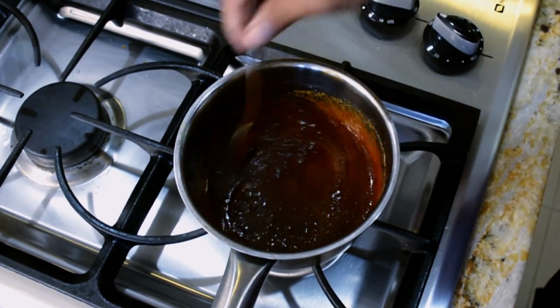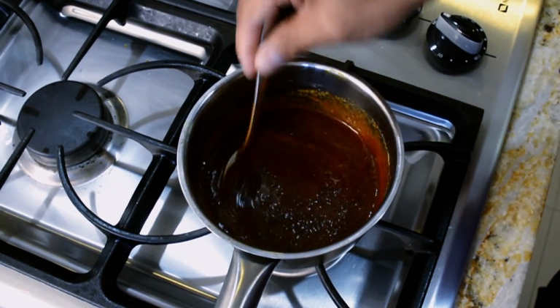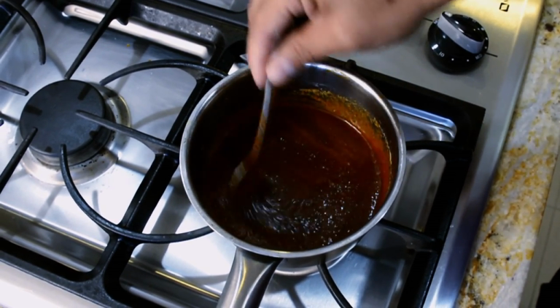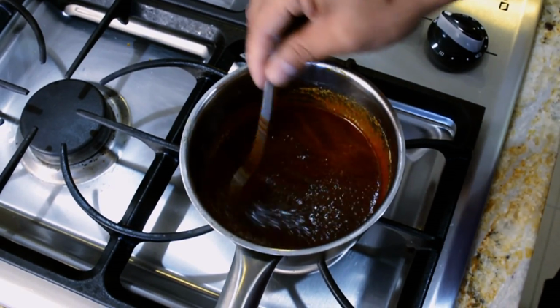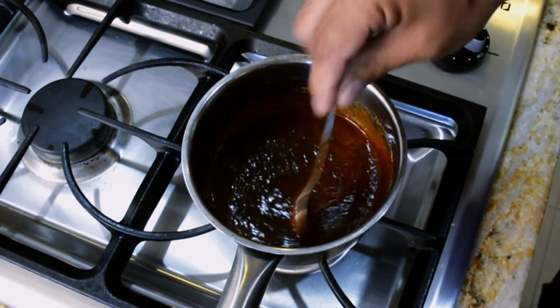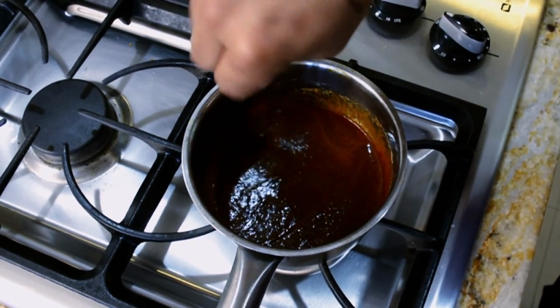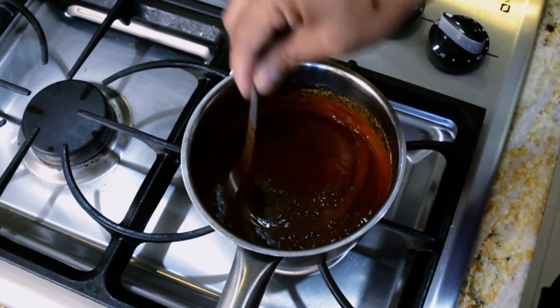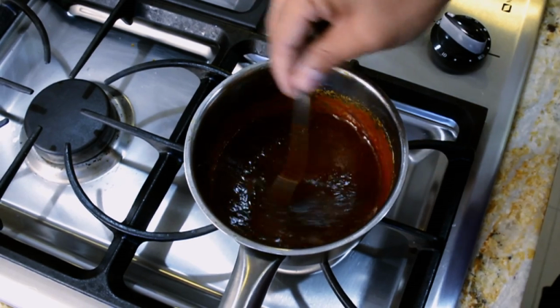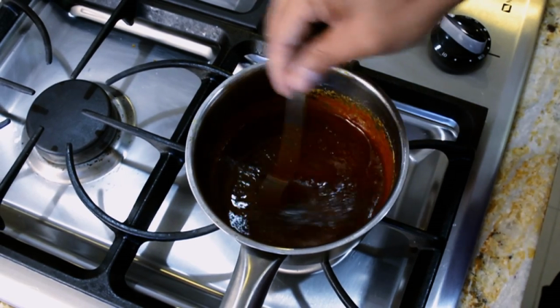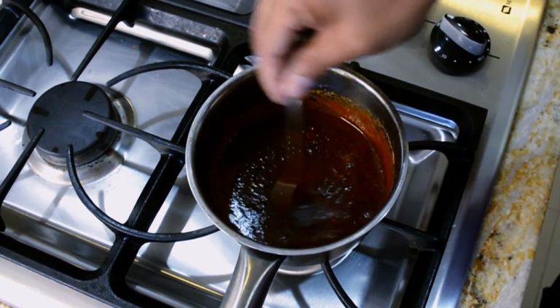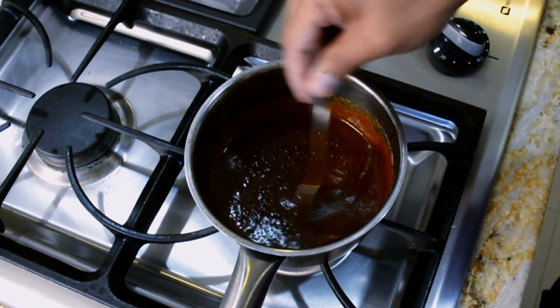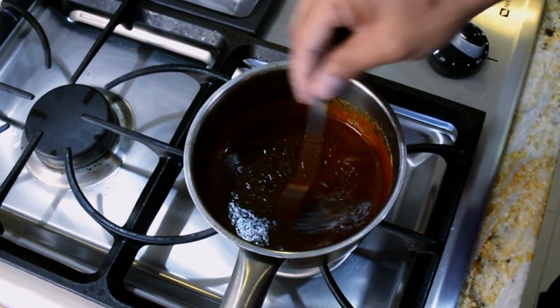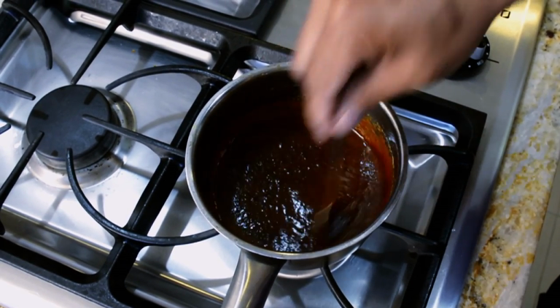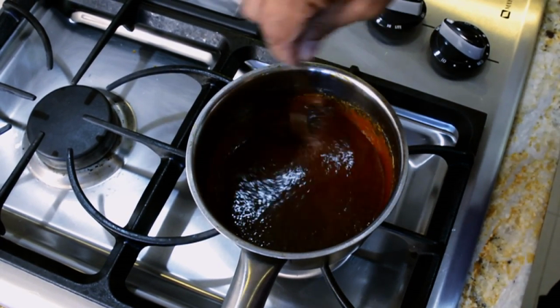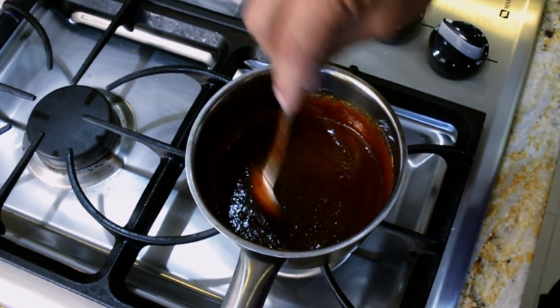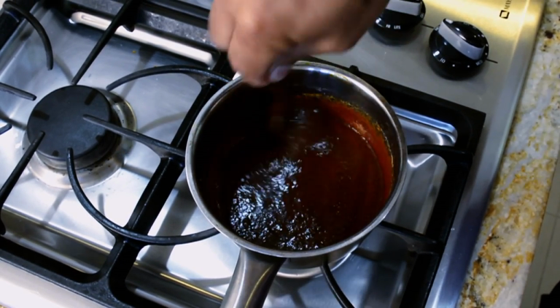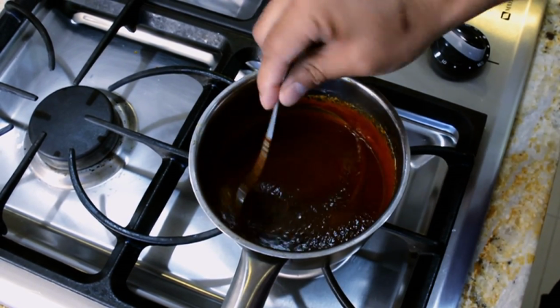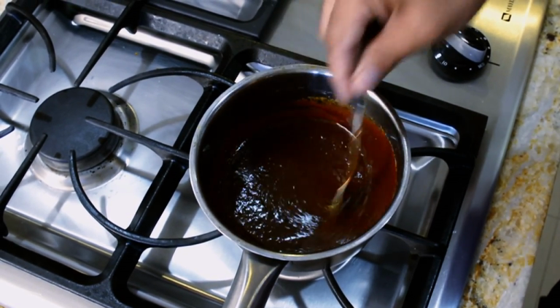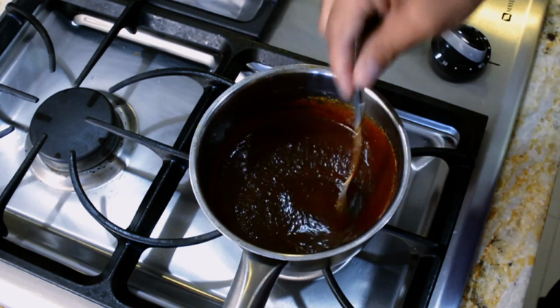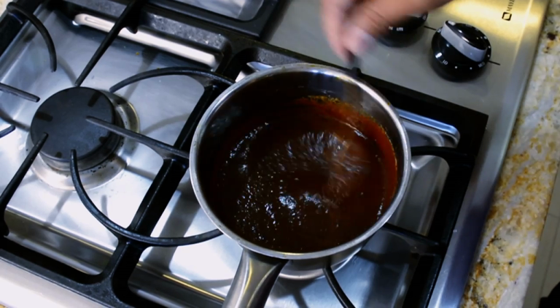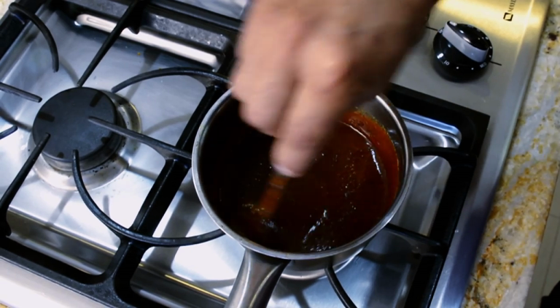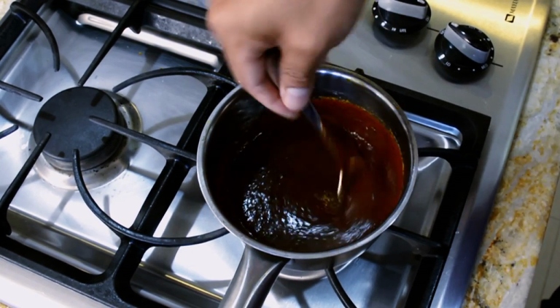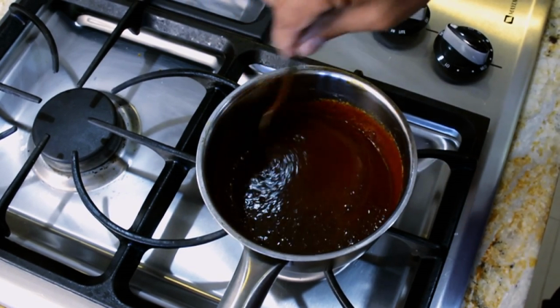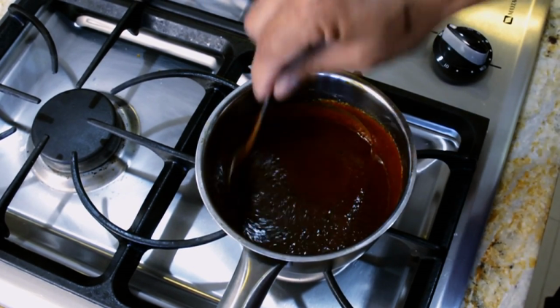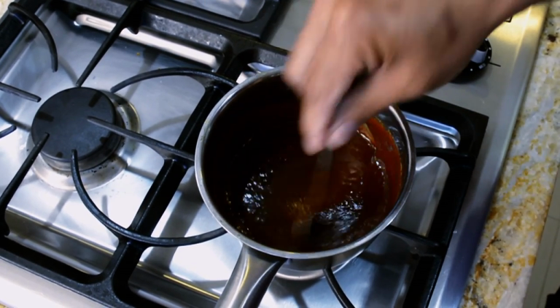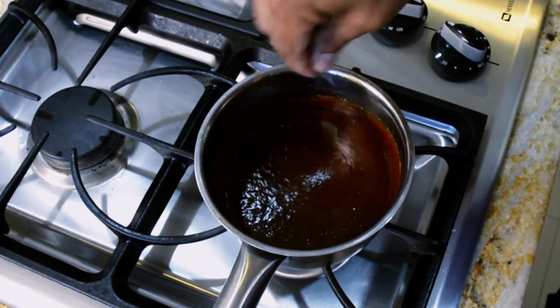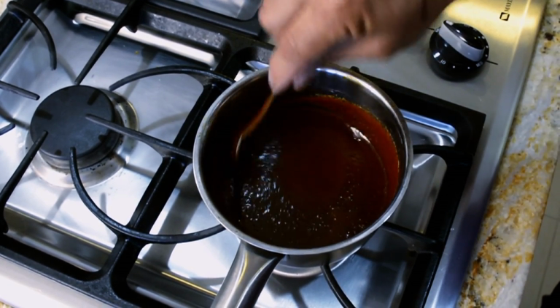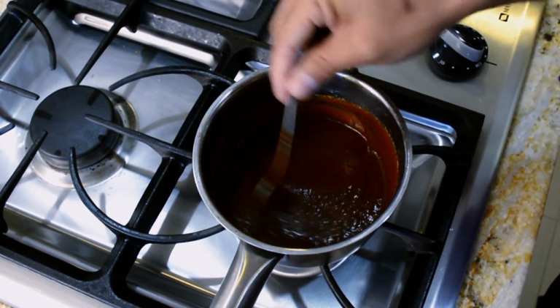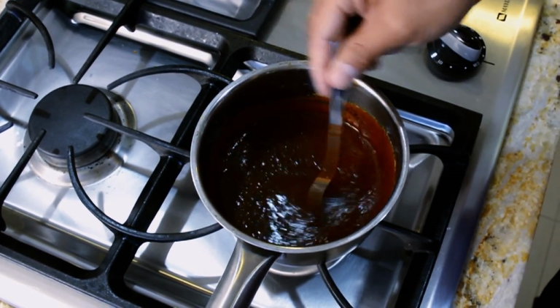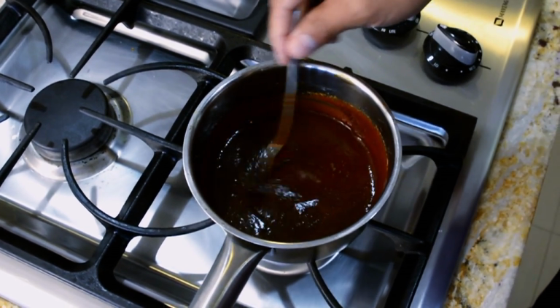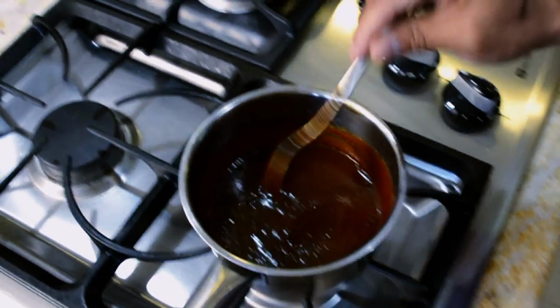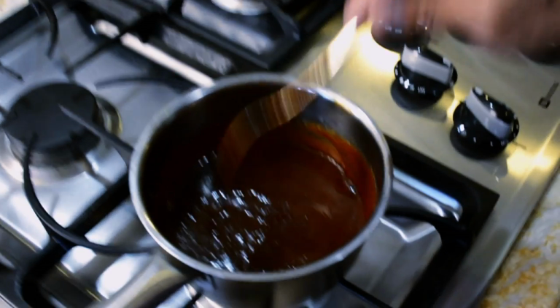Then we're gonna let it cook for a little bit longer until it starts to simmer. Once it starts to simmer we can turn it off and let it cool so we can put it over the fish and baste the fish with the sauce. This is gonna take about a couple of minutes.